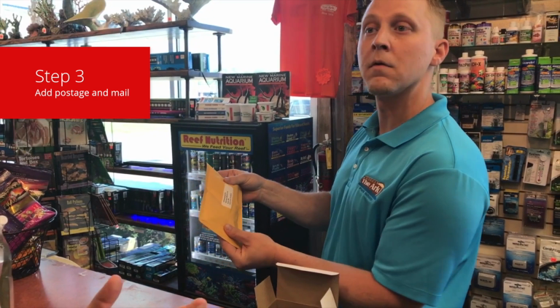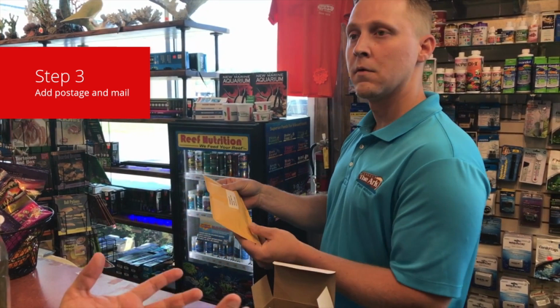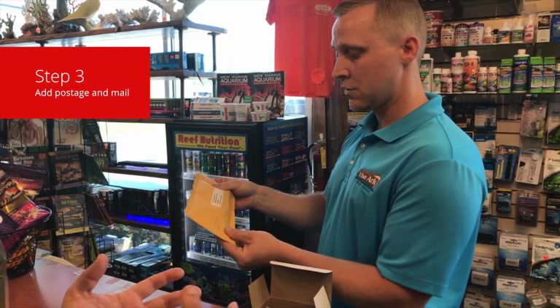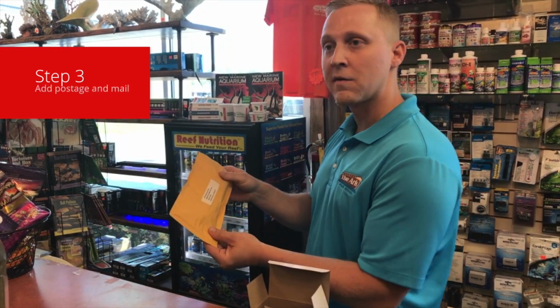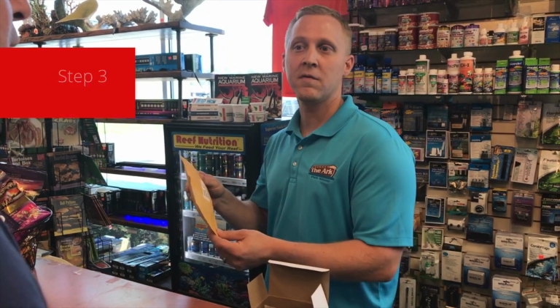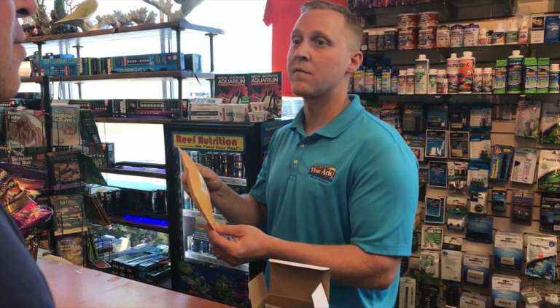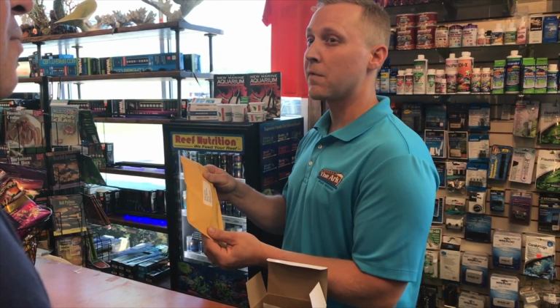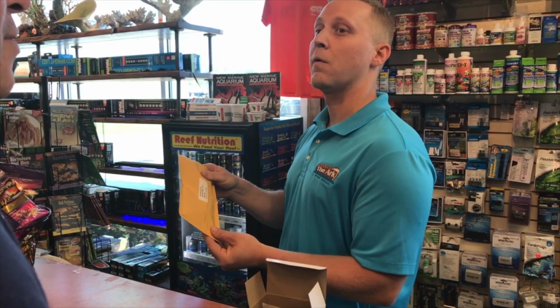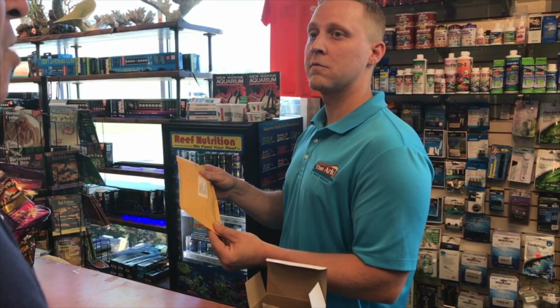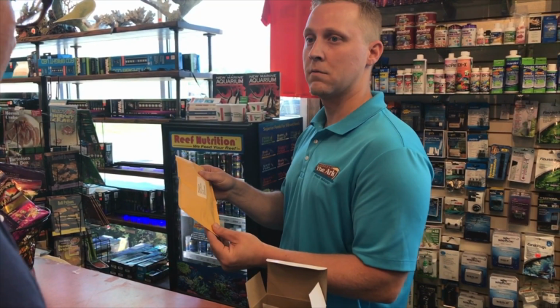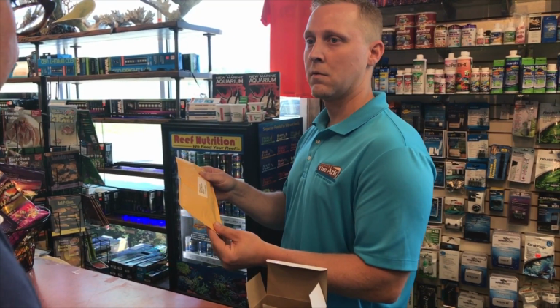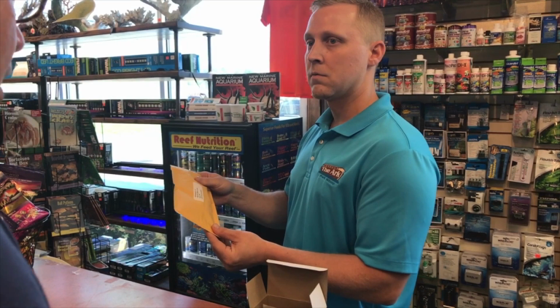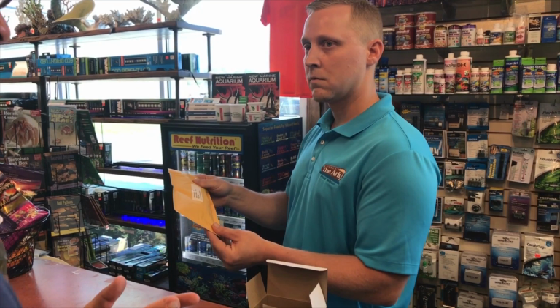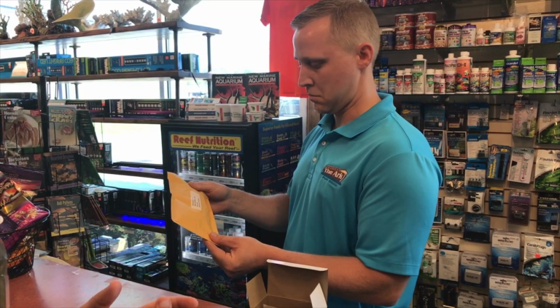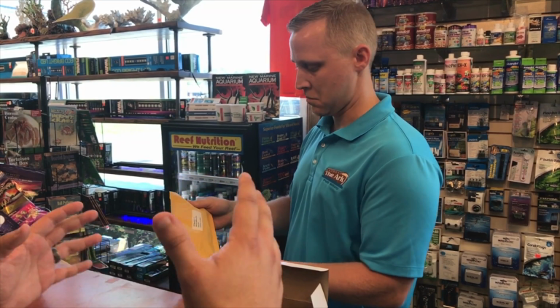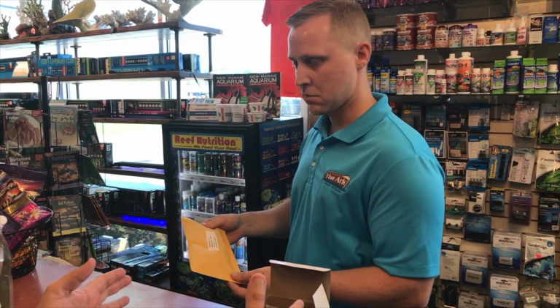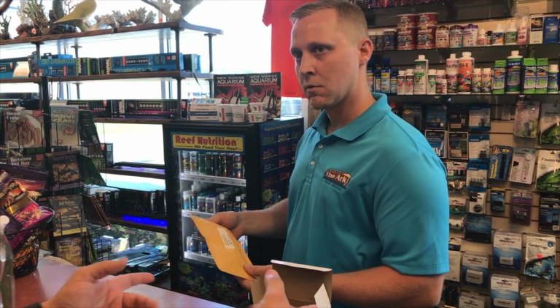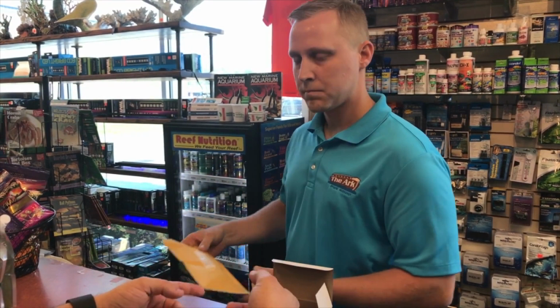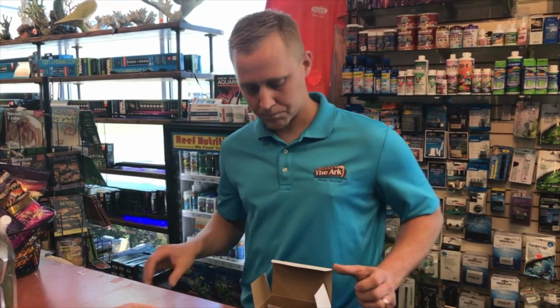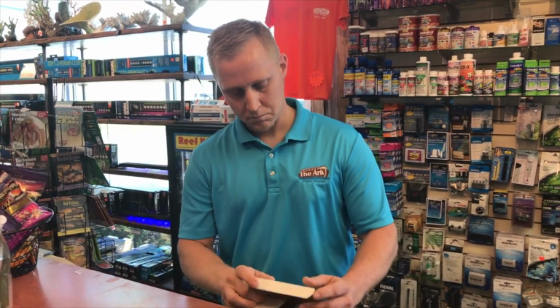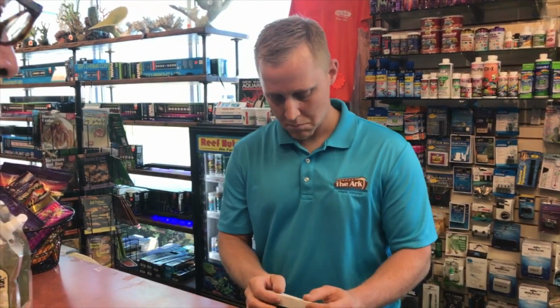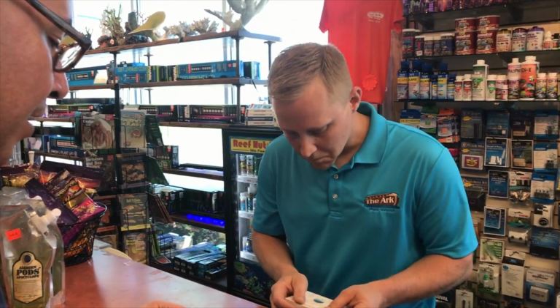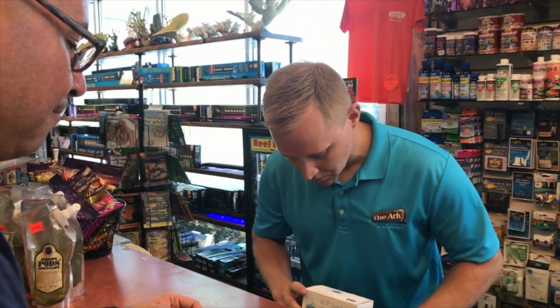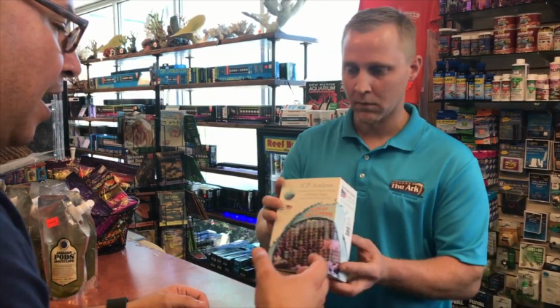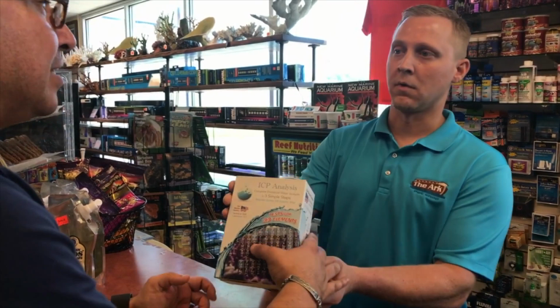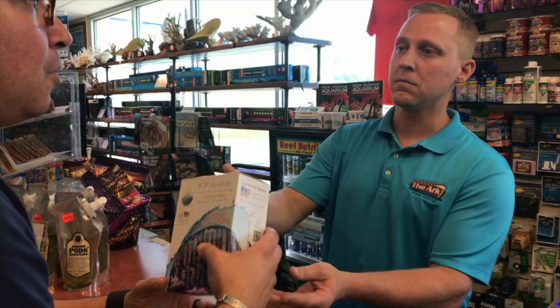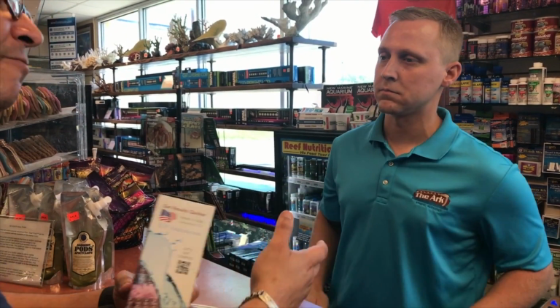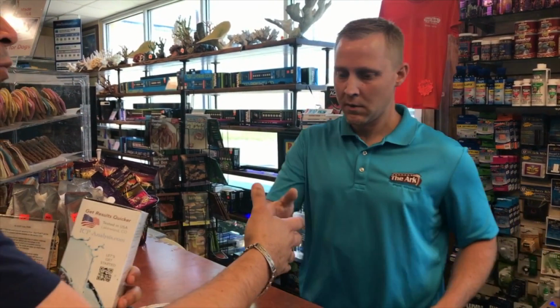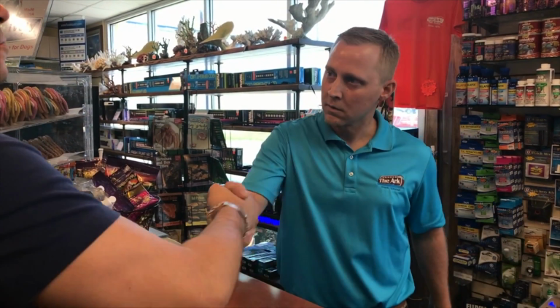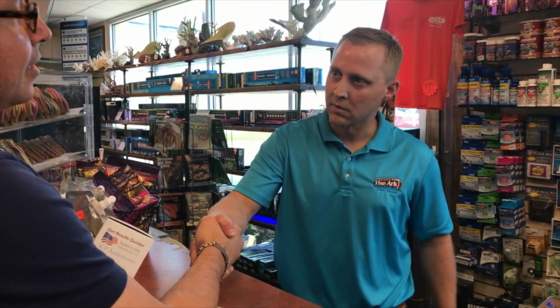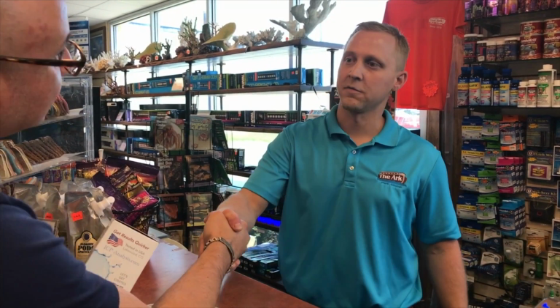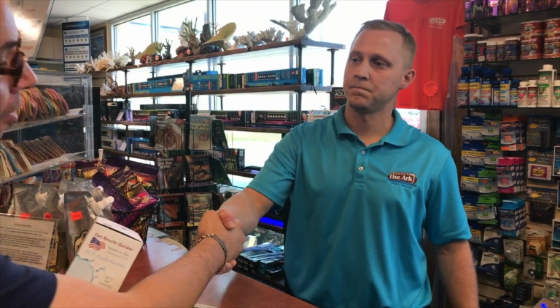And how long does it take? Once they receive it, they'll have results back in 48 hours. That's excellent! I'm not going to take any more of your time, so I'll head back home, collect my water sample, and try to figure out what's wrong with my tank. Good luck, Carlos. Thanks a lot, Paul.